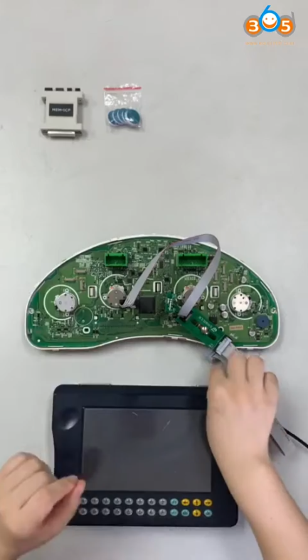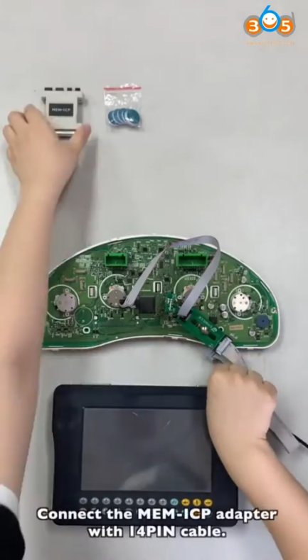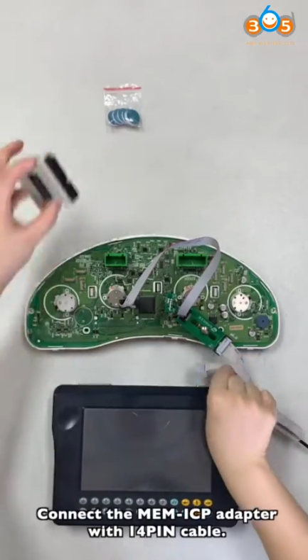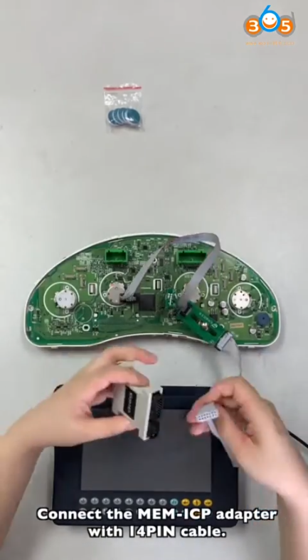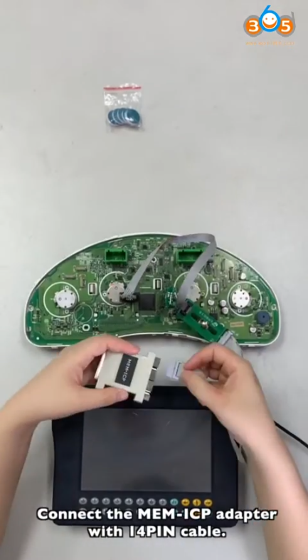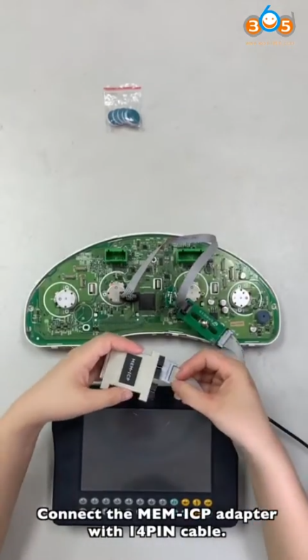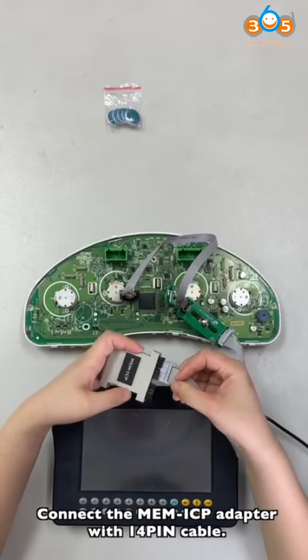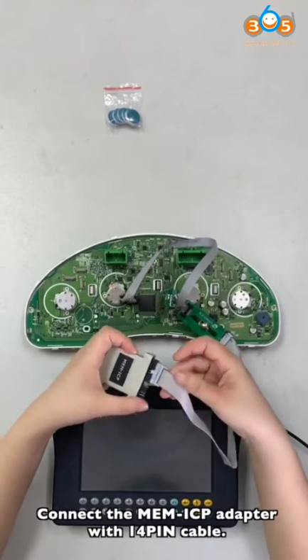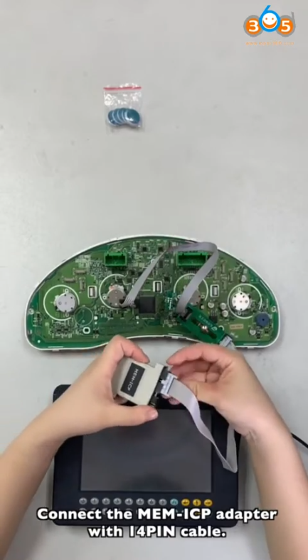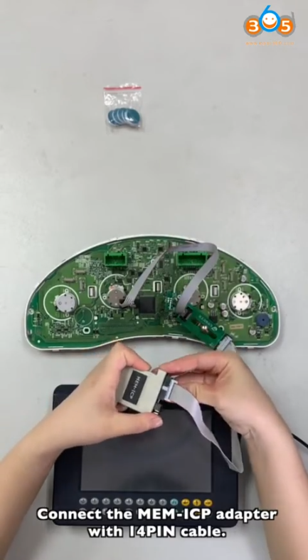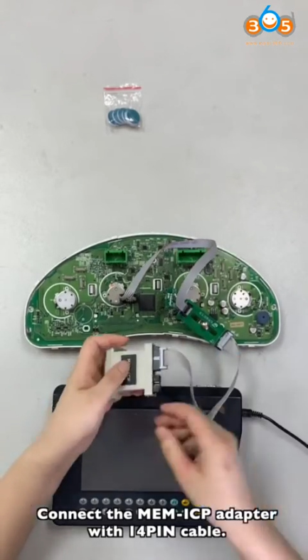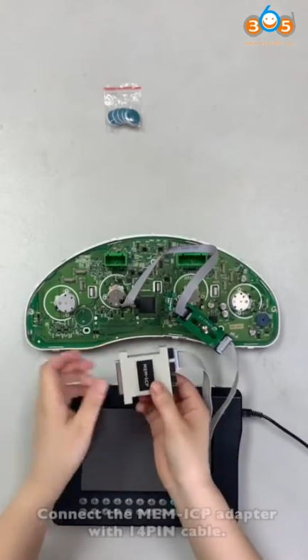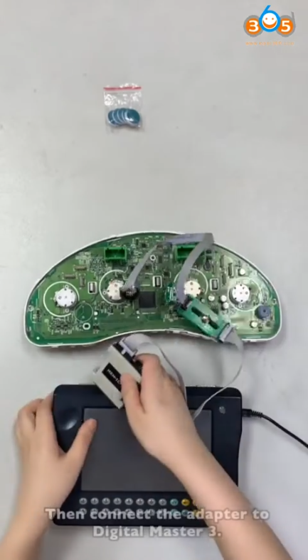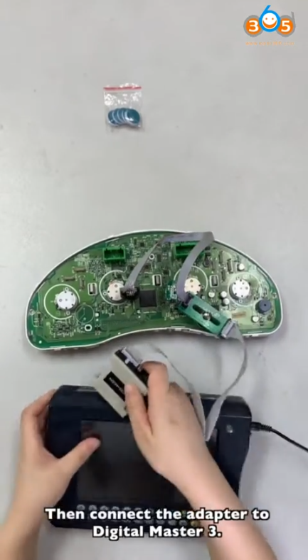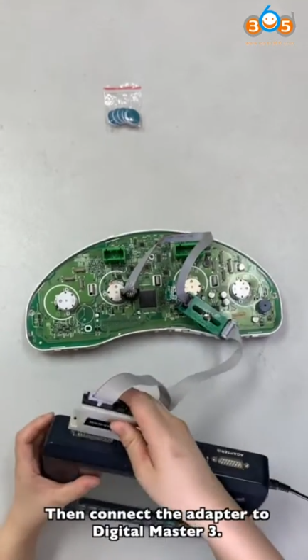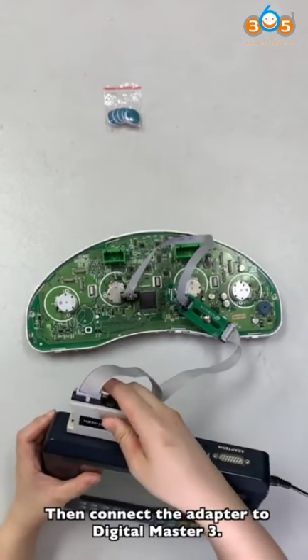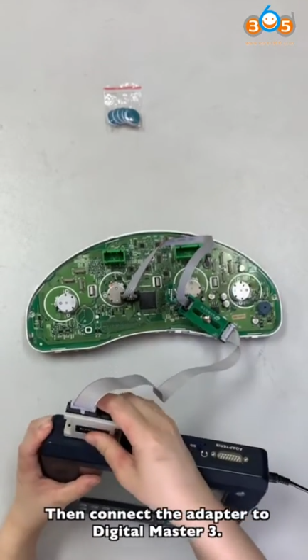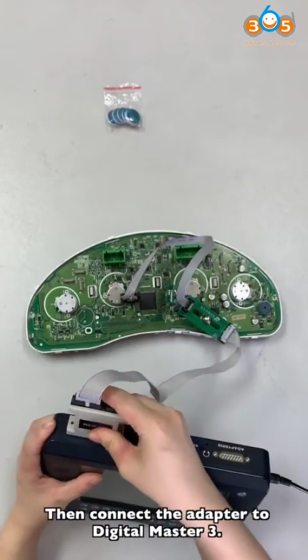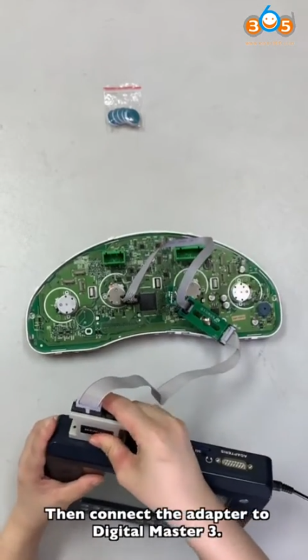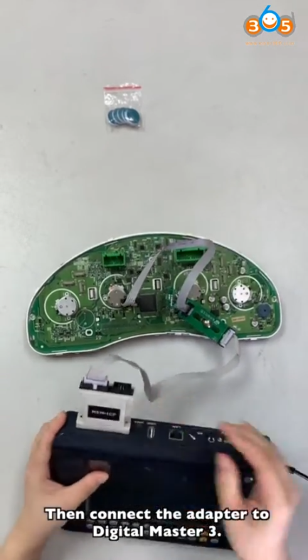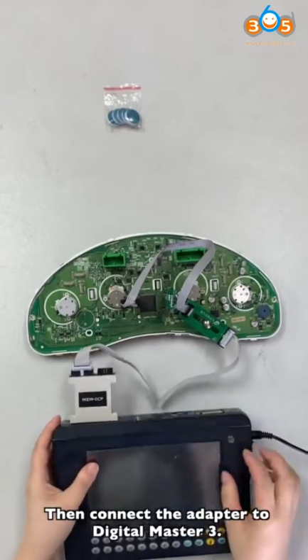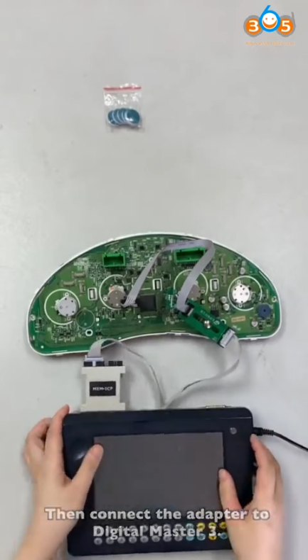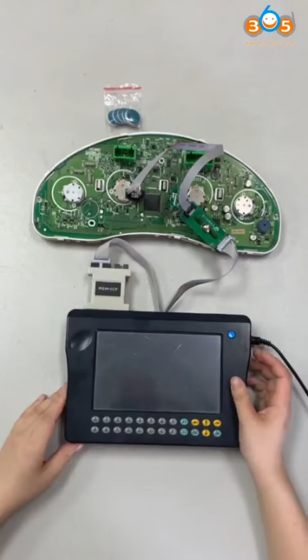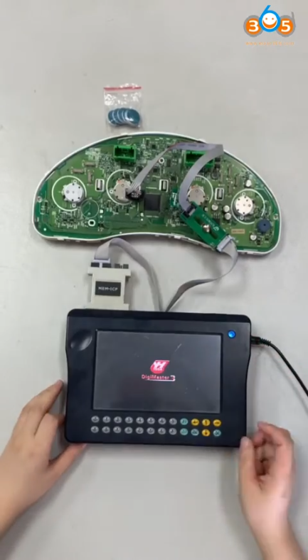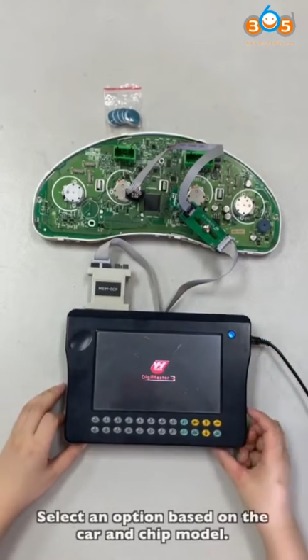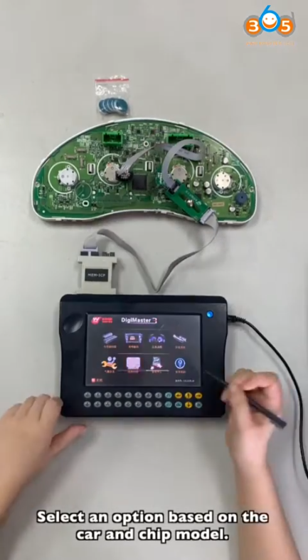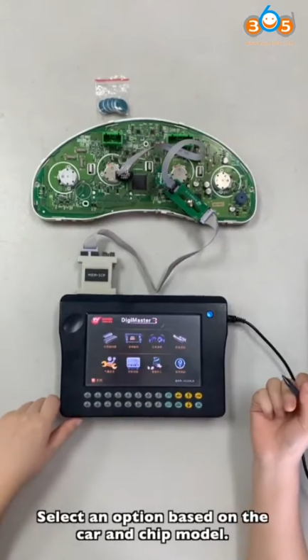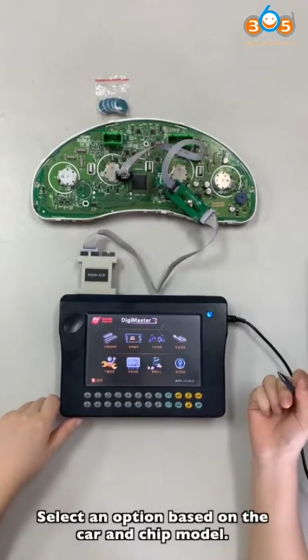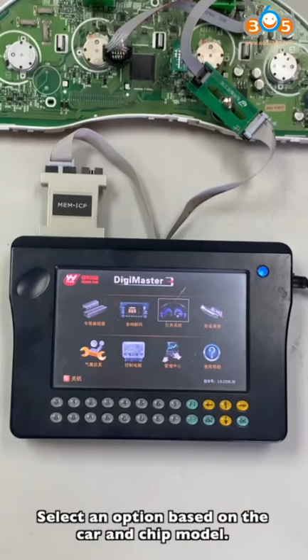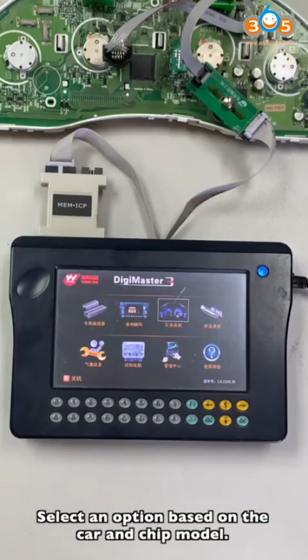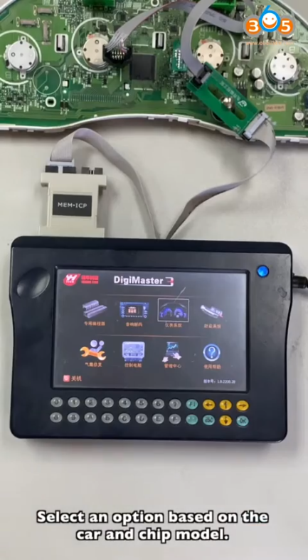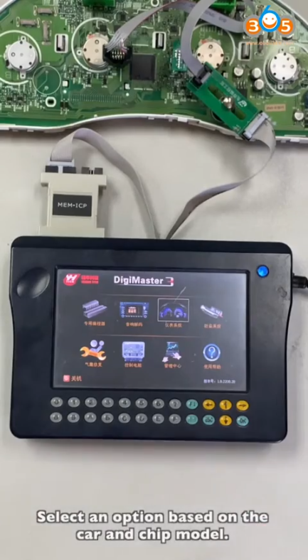Connect the ME and ICP adapter with the 14-pin cable. Then connect the adapter to Digital Master 3. Select the option based on the car and the chip model.